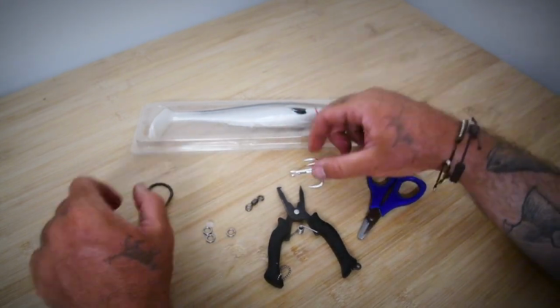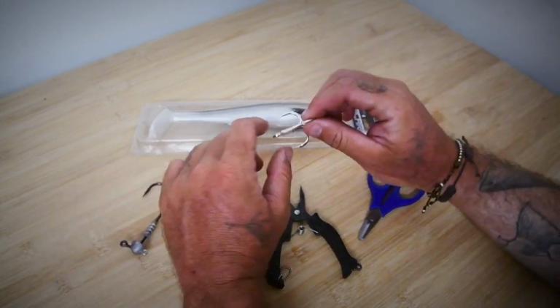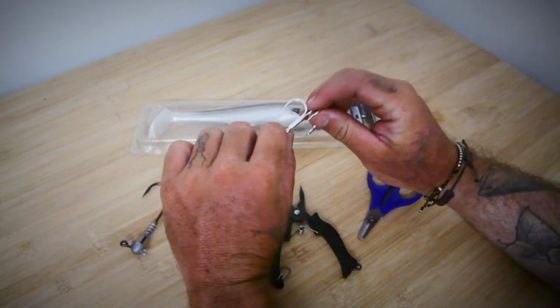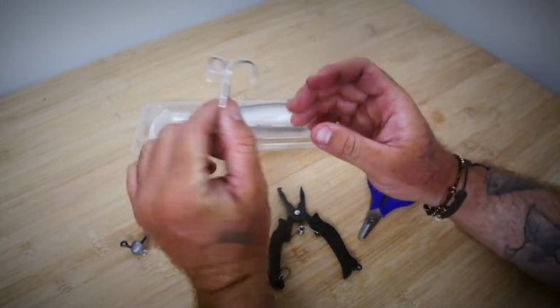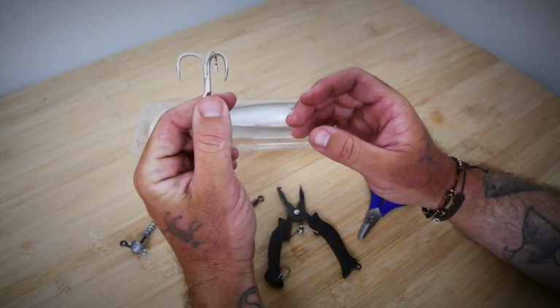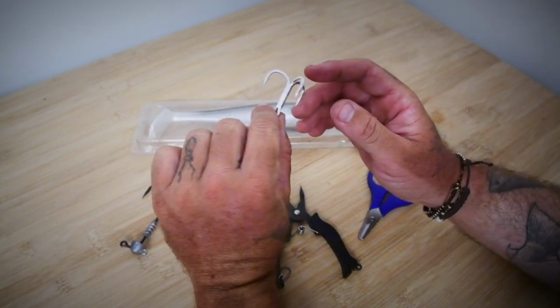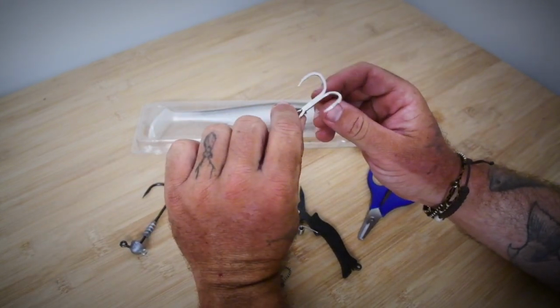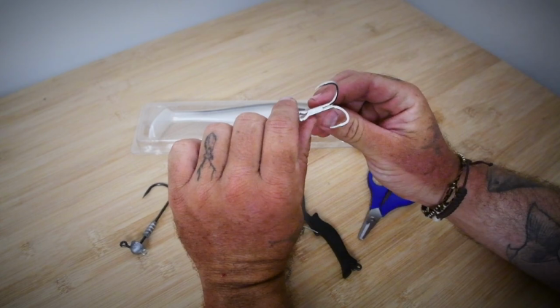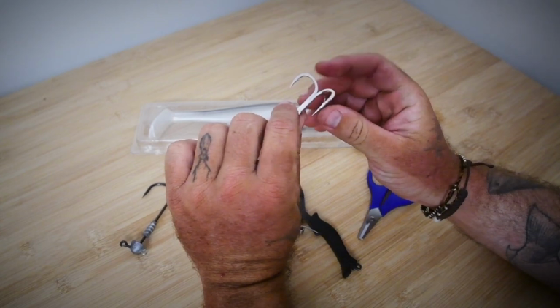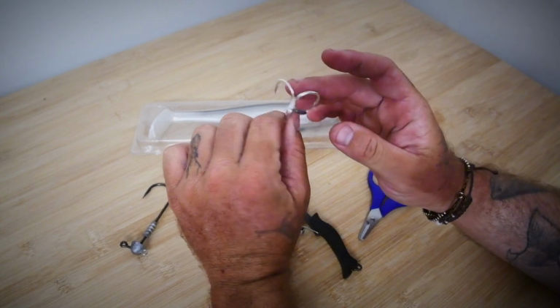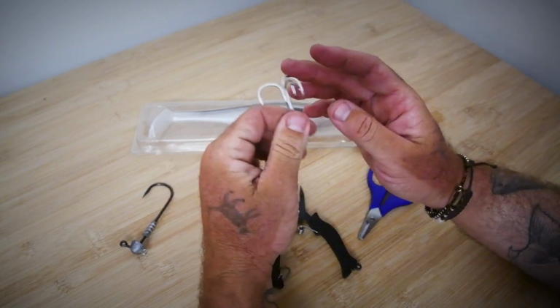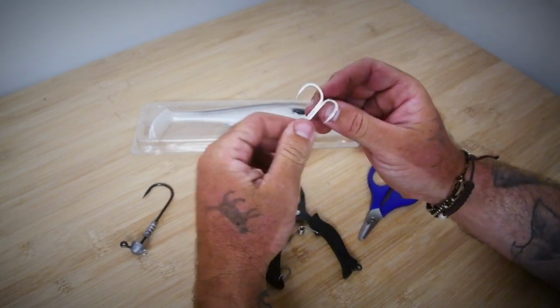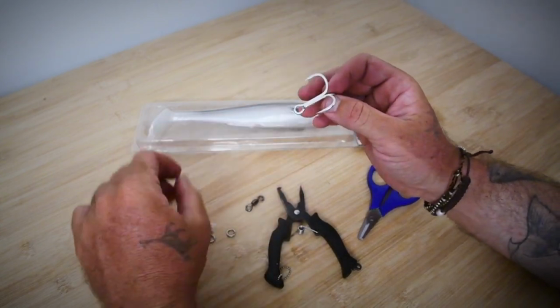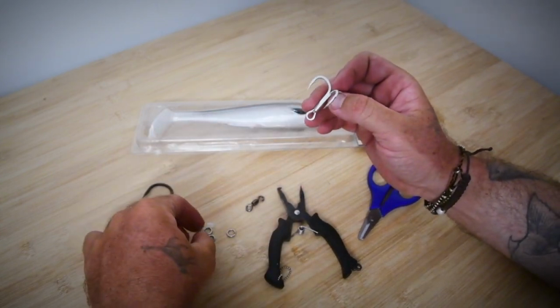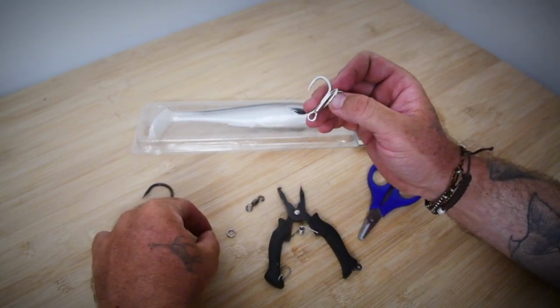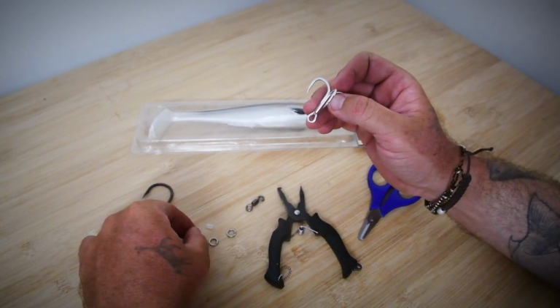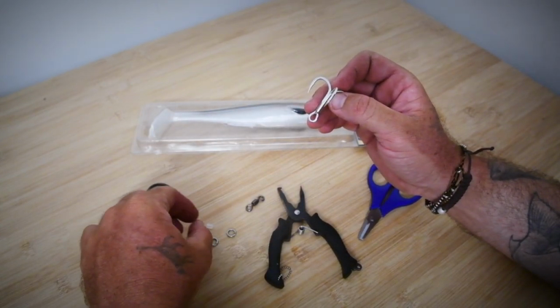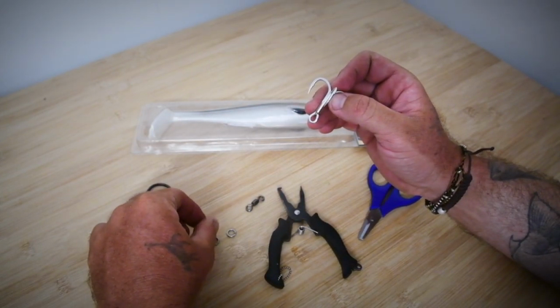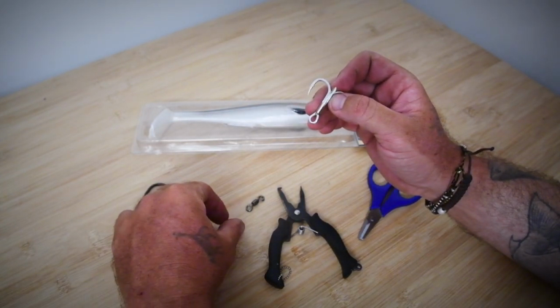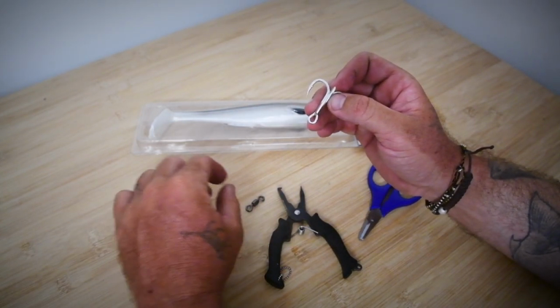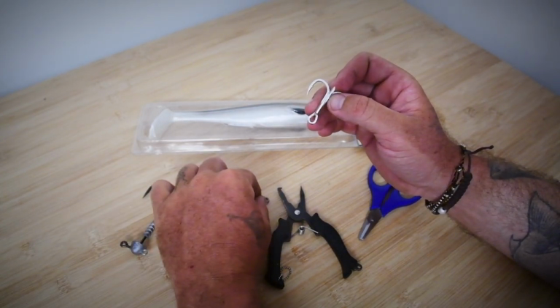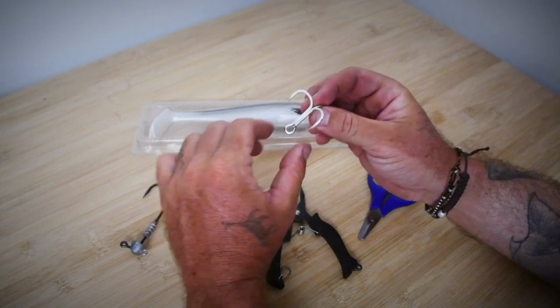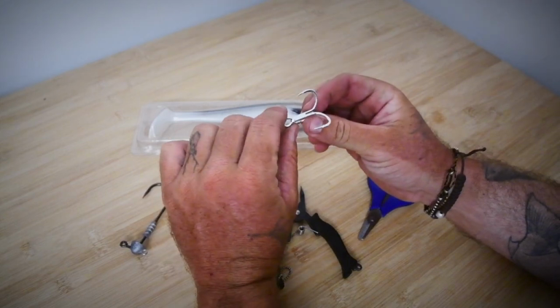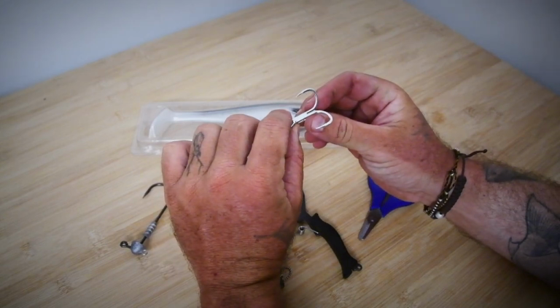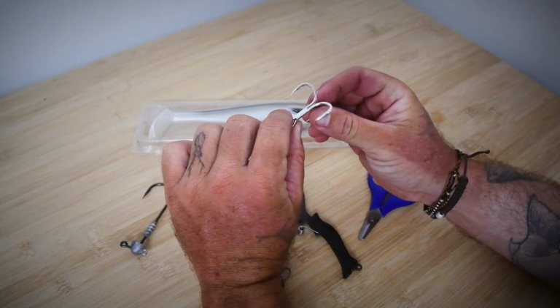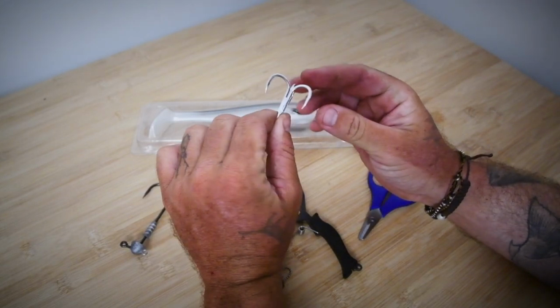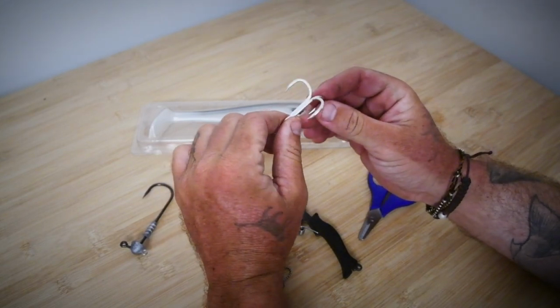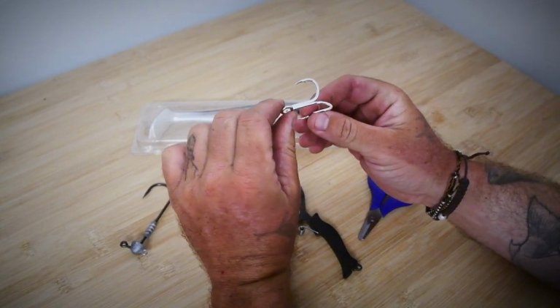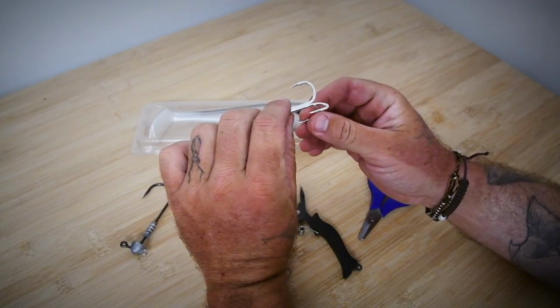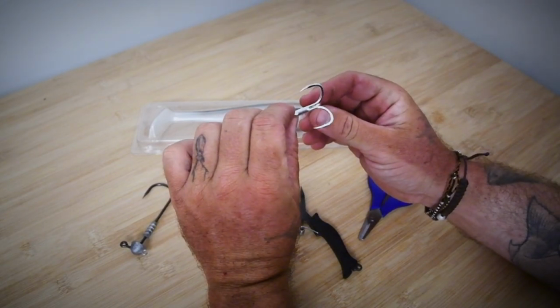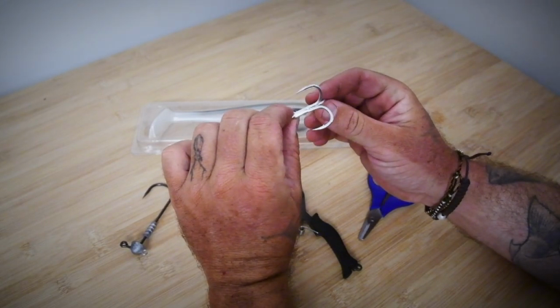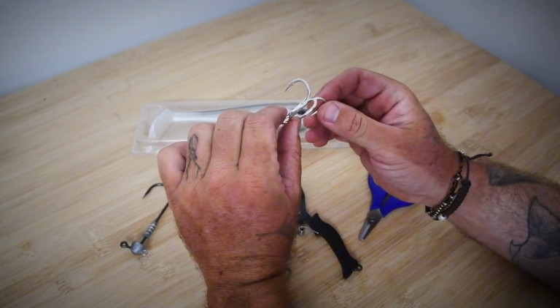We've got a 2-0 Shout Curve 0.31. We're rigging this so it's bulletproof so you can fish Barra on this, not just cod. And the Shout 31 is a nice strong hook.